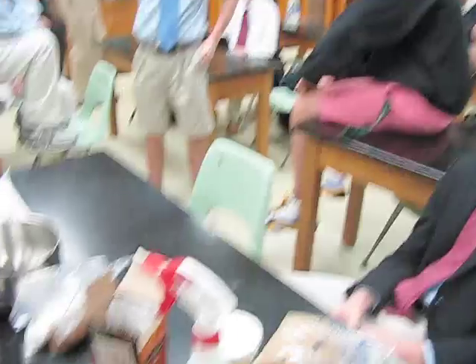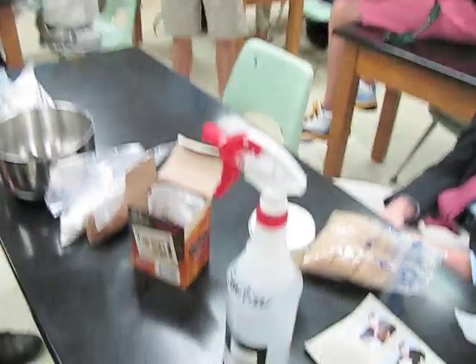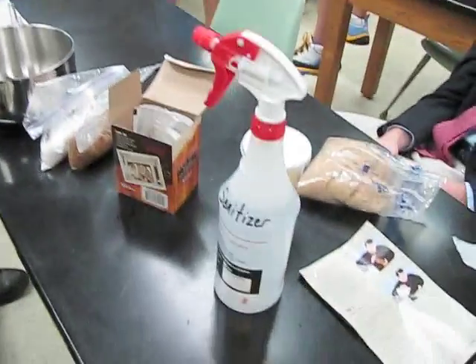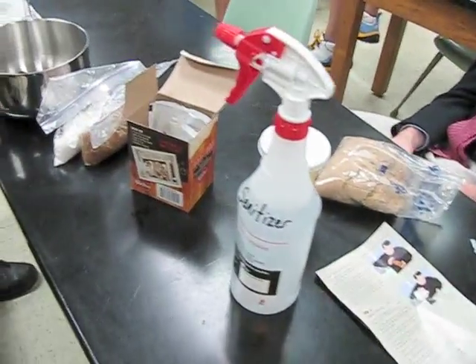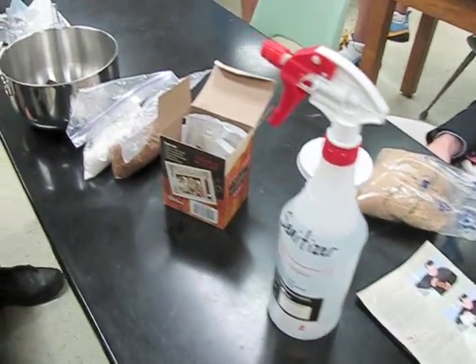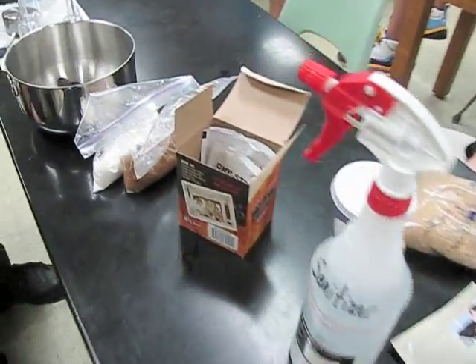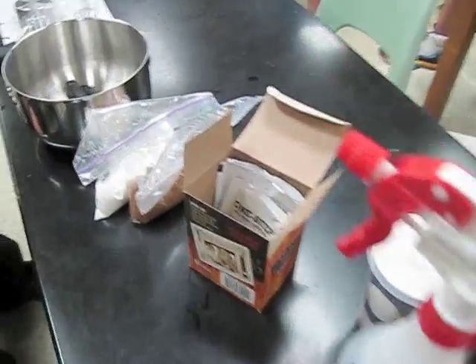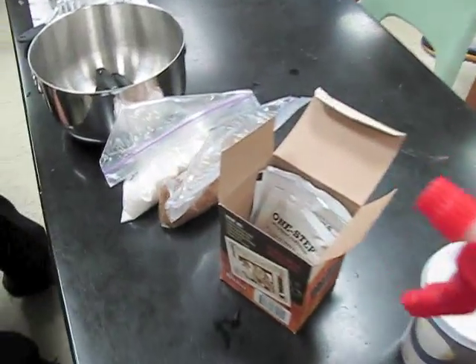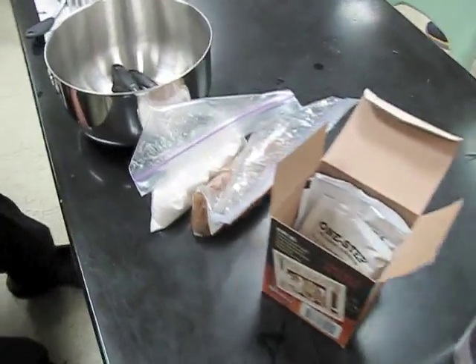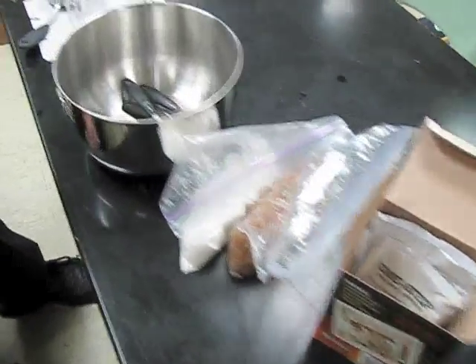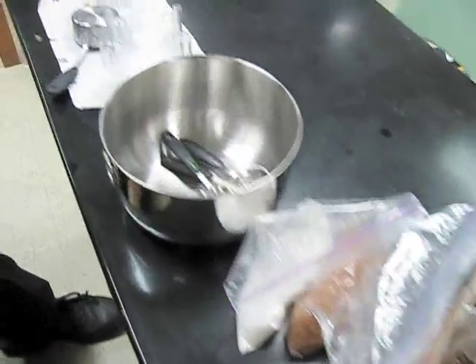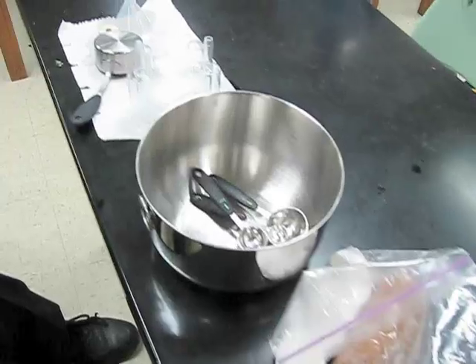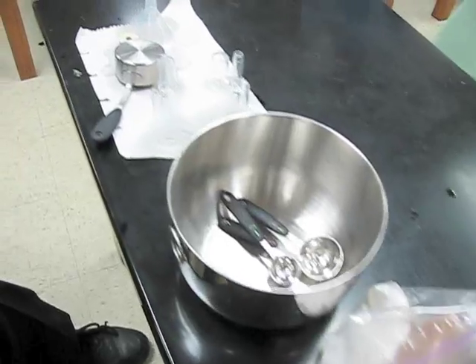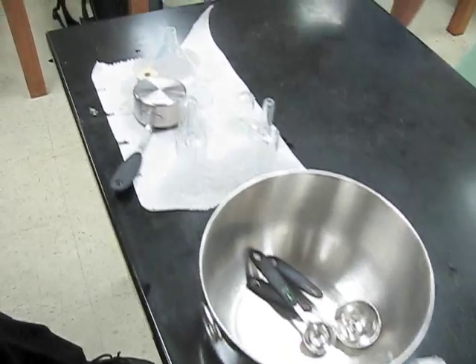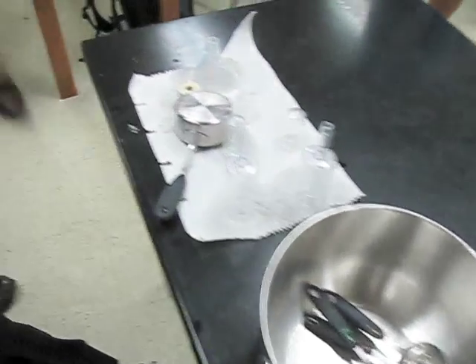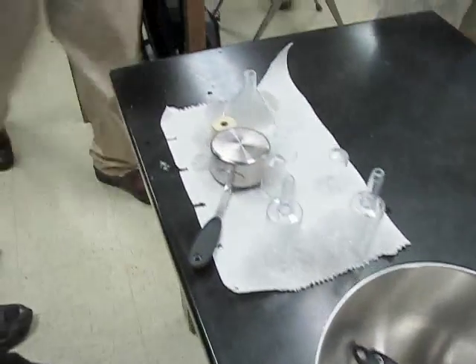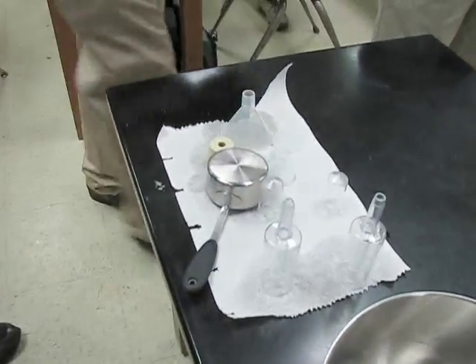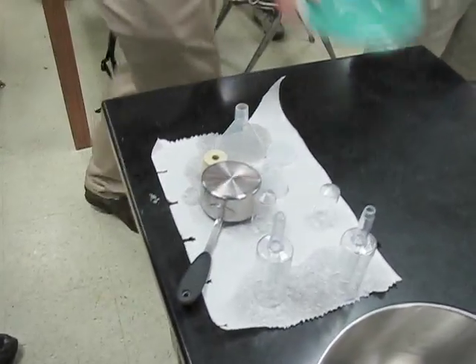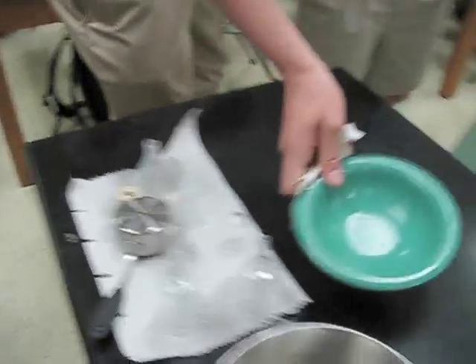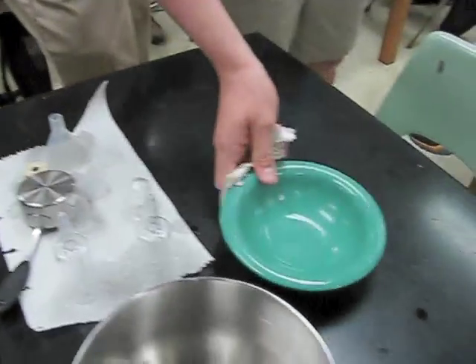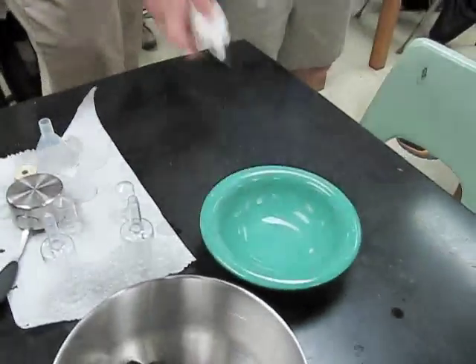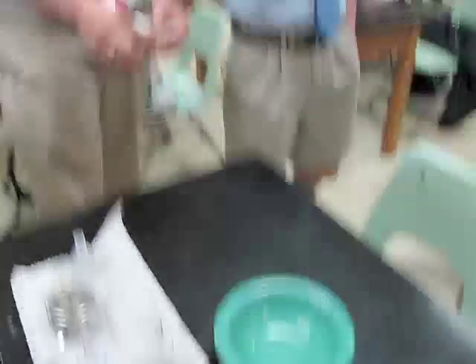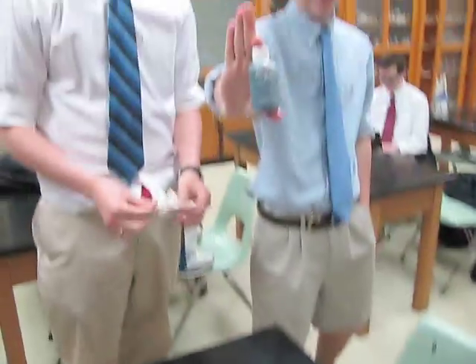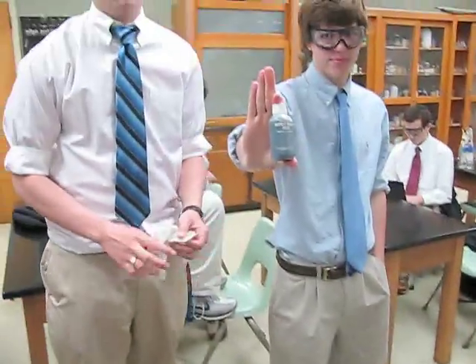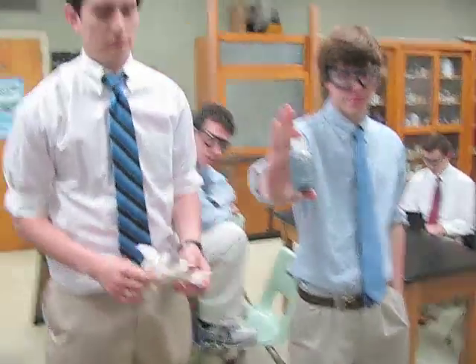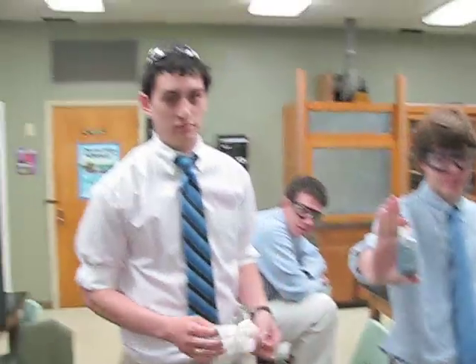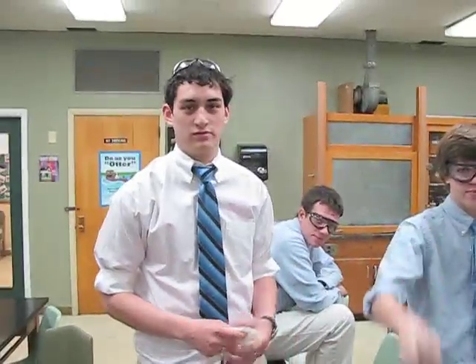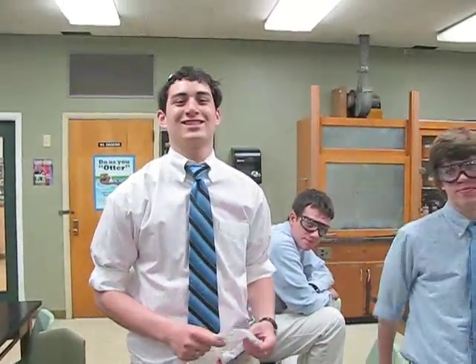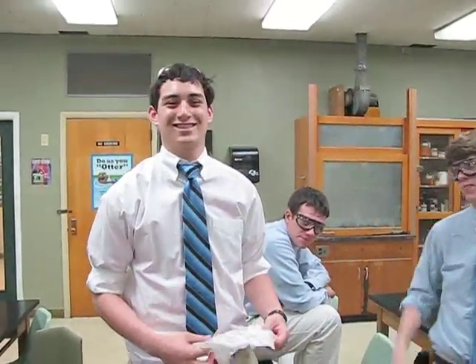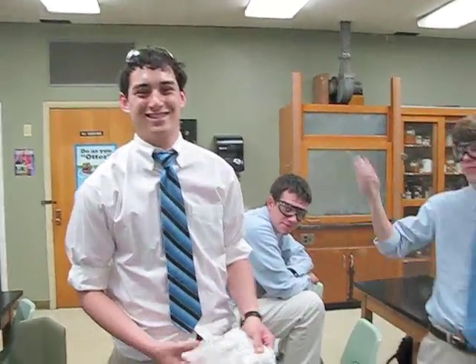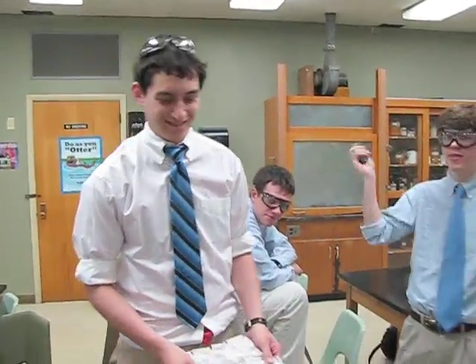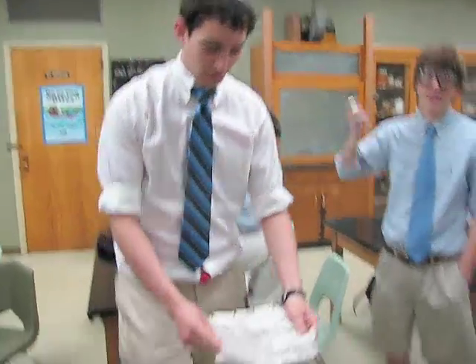All right, we have sanitizer, we have root beer kit, brown sugar, white sugar, mixing bowl, all of our airlocks, our root beer mix. Very good. Here we go.